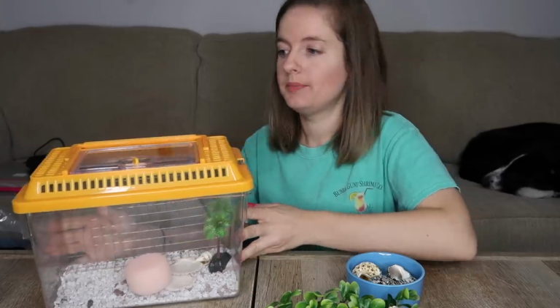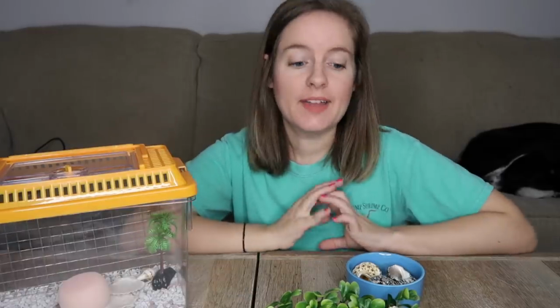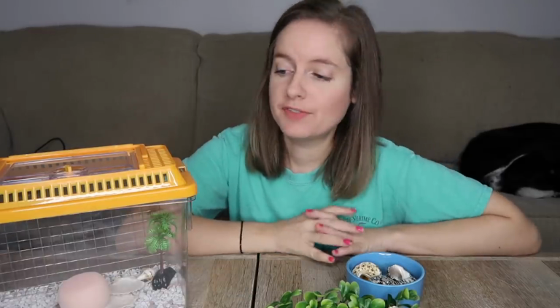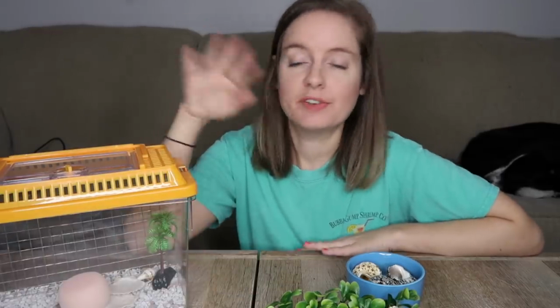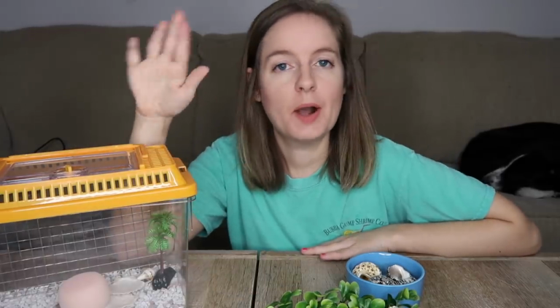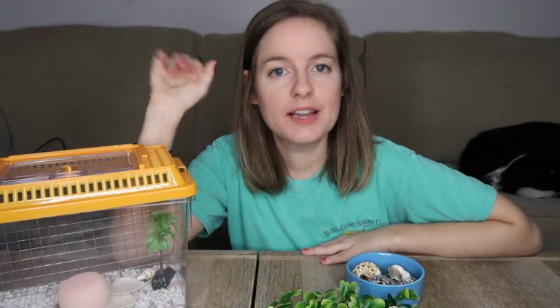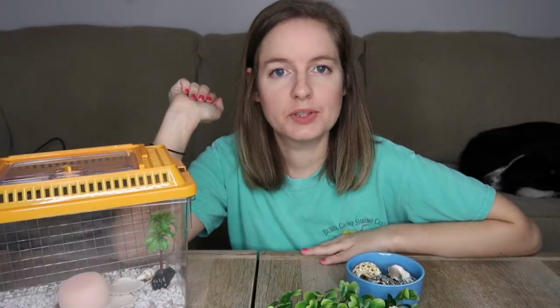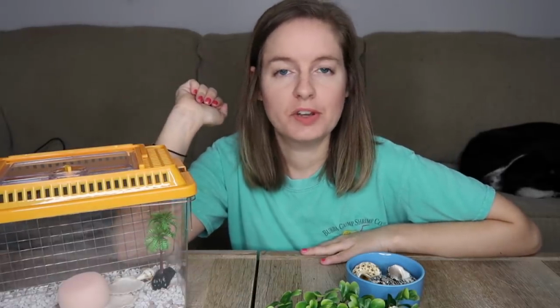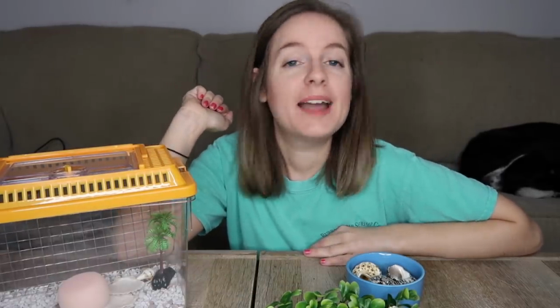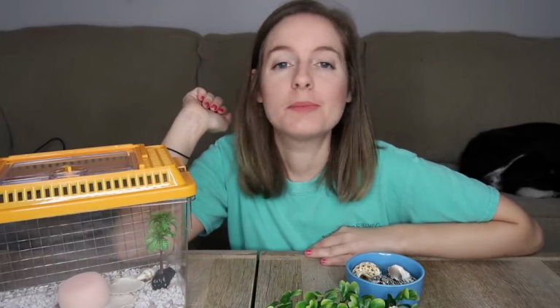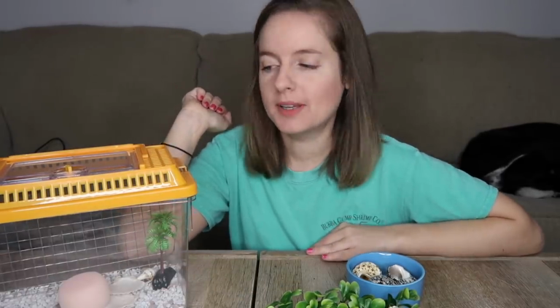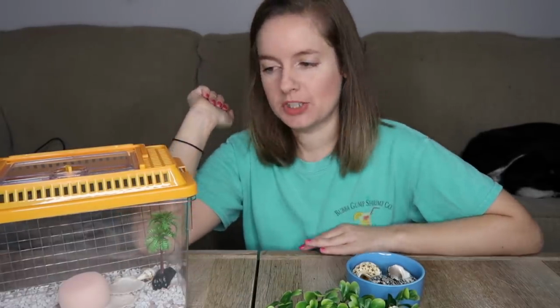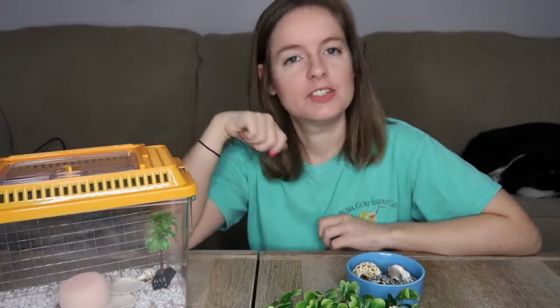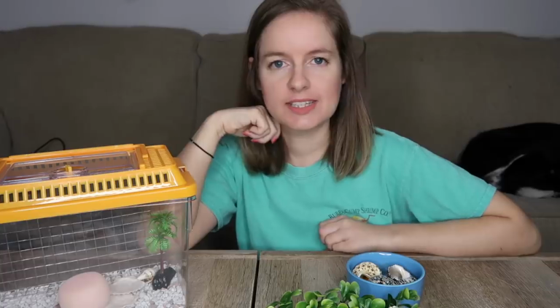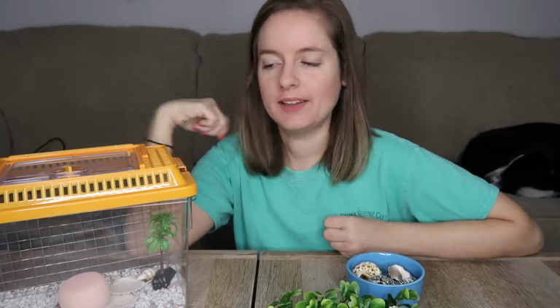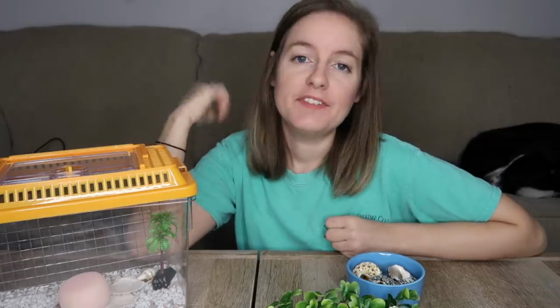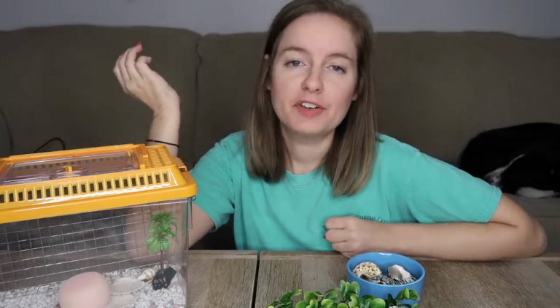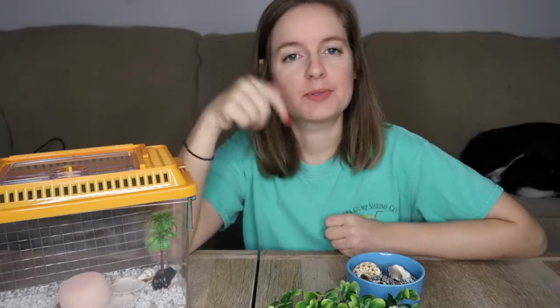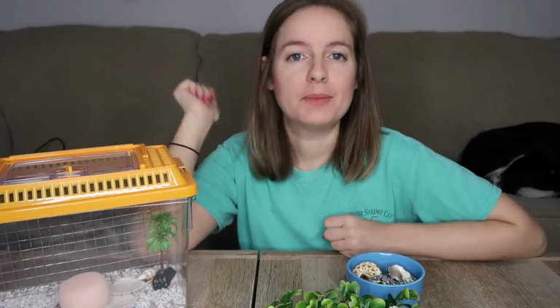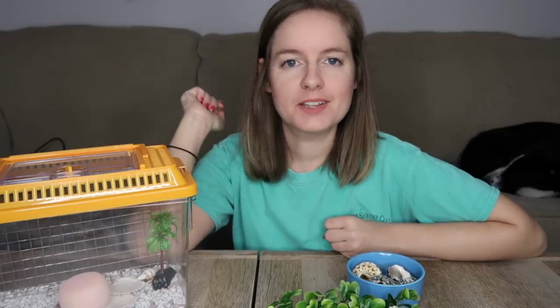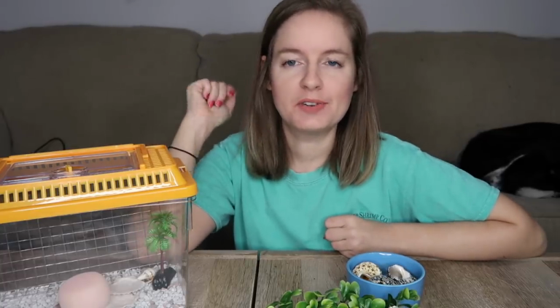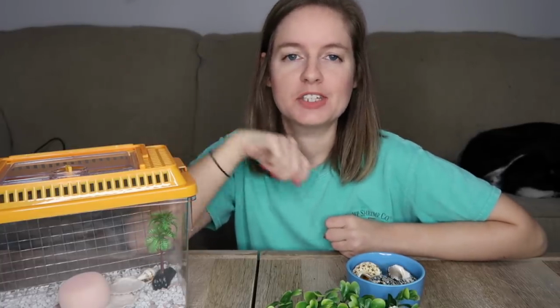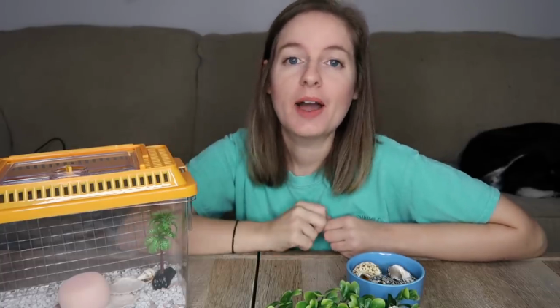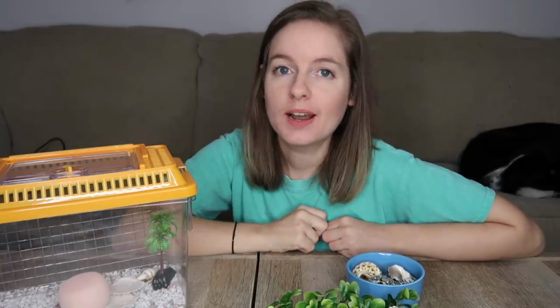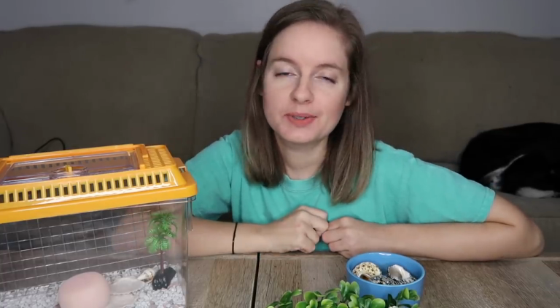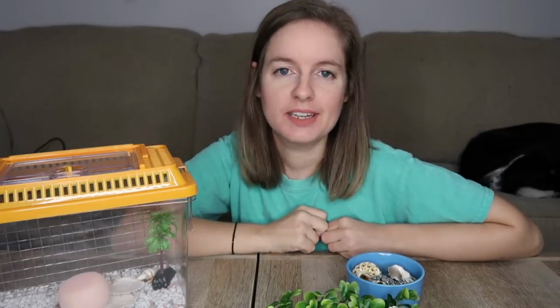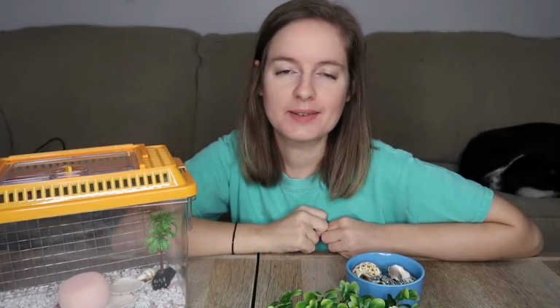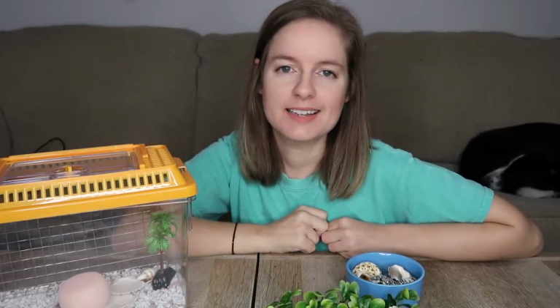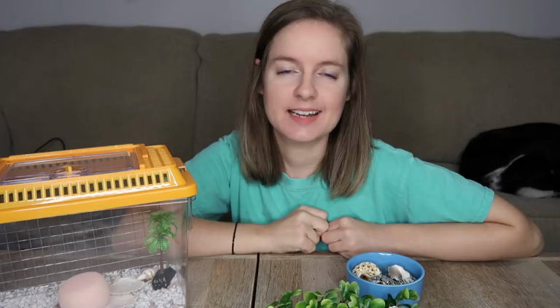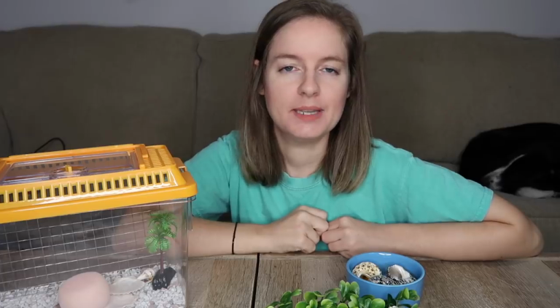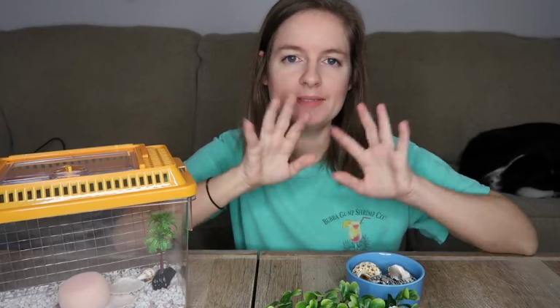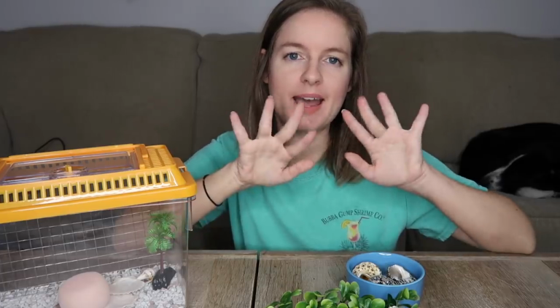But yeah, that is it for this review! I hope you guys enjoyed this review of my new hermit crab enclosure — just kidding. If you did, feel free to subscribe down below and also hit the notification bell. I hope you guys enjoyed the video — I'll see you guys next time. Be kind, bye!